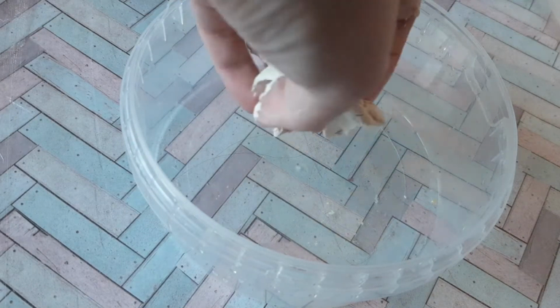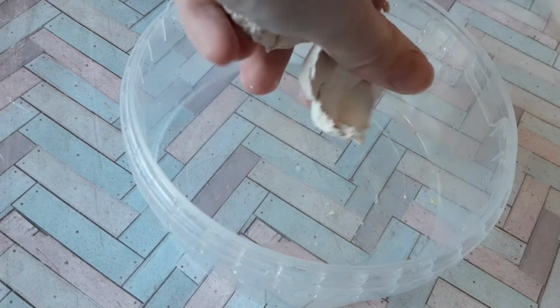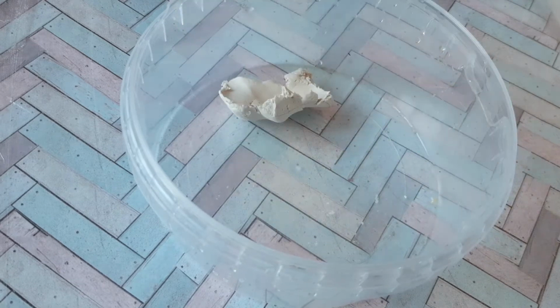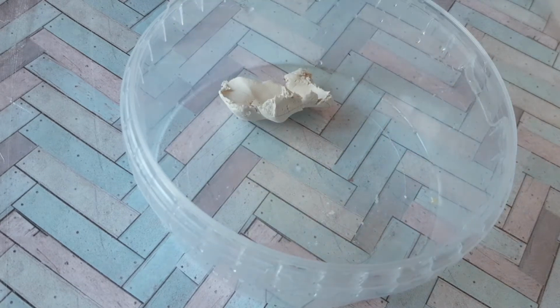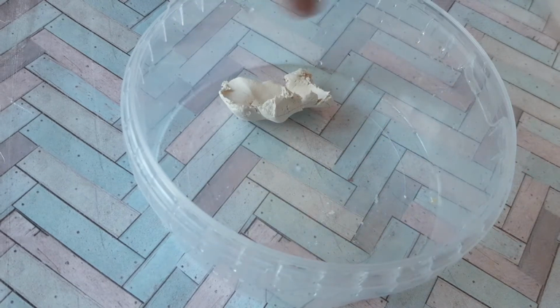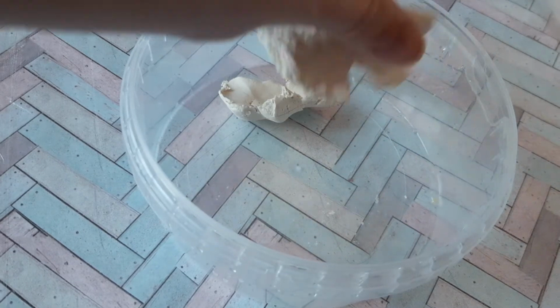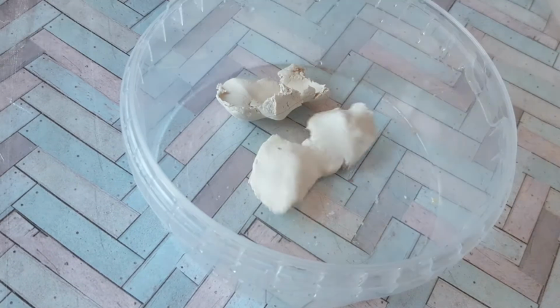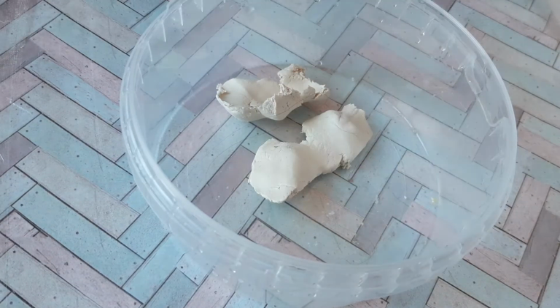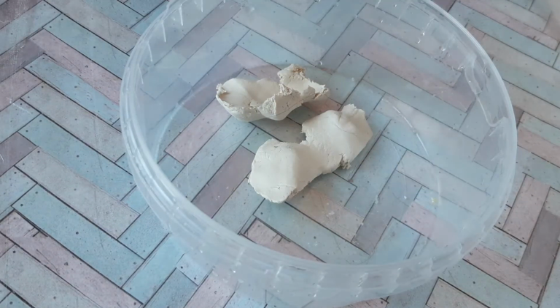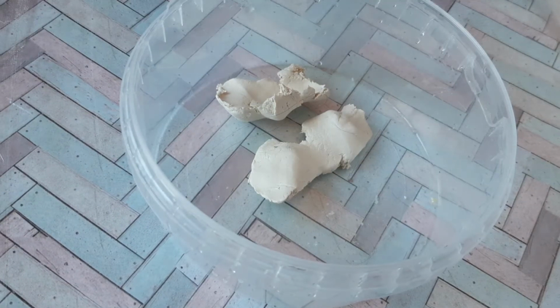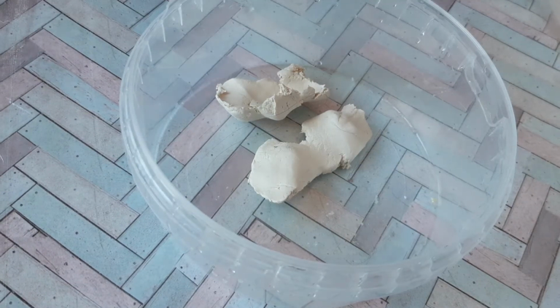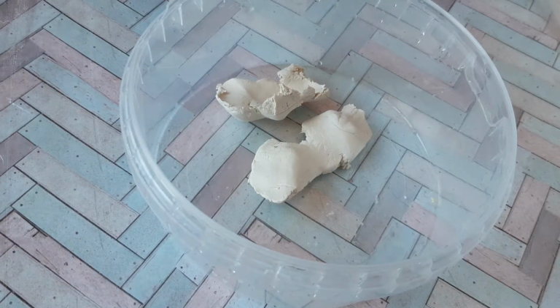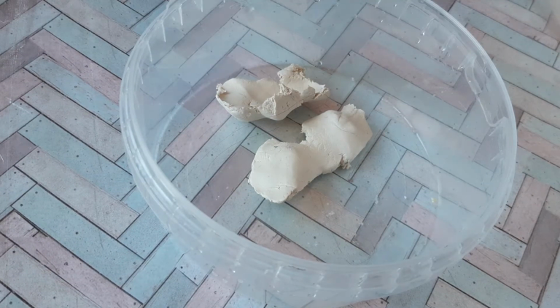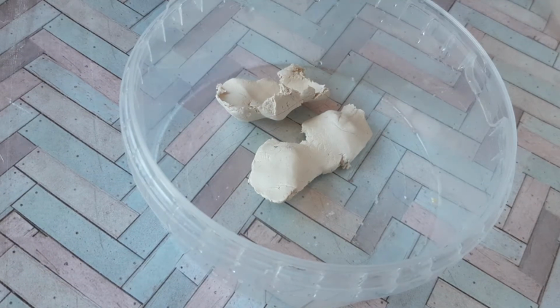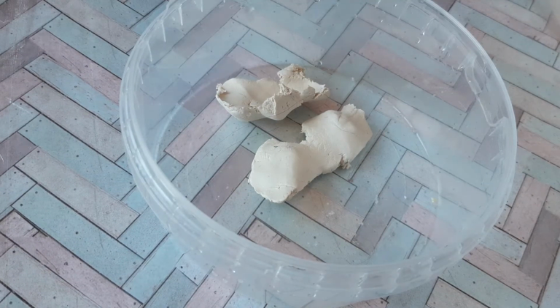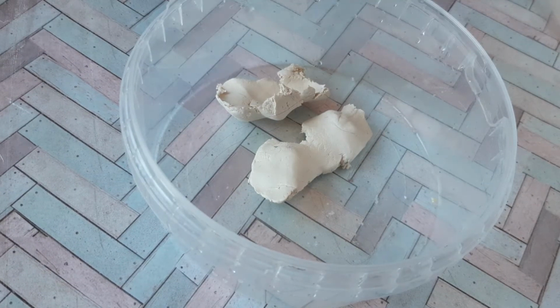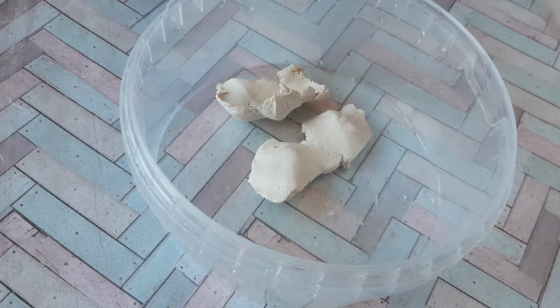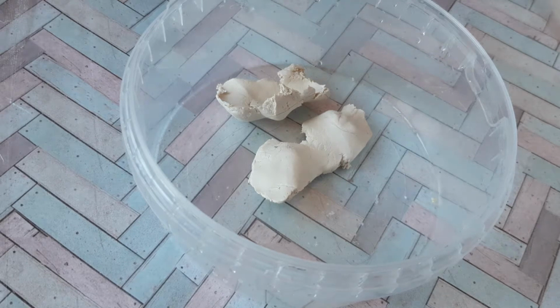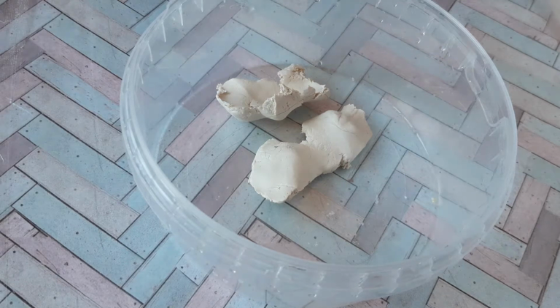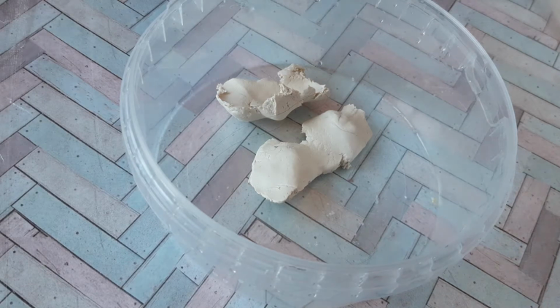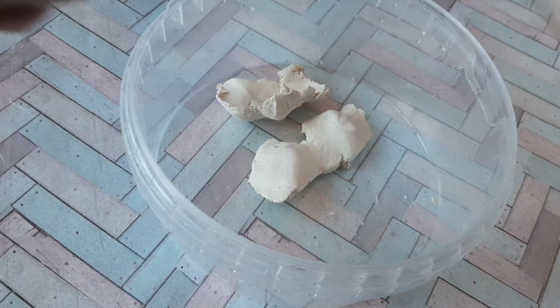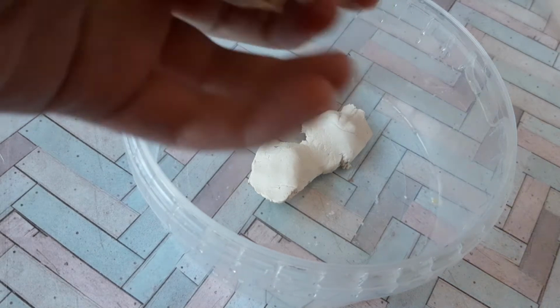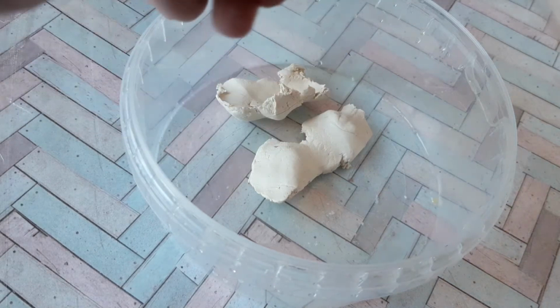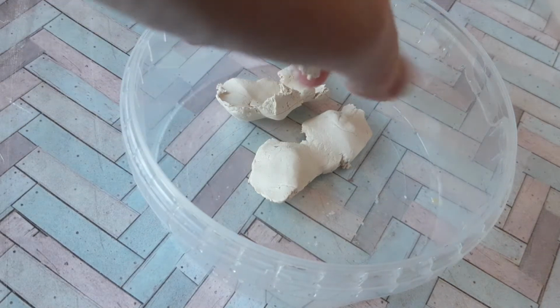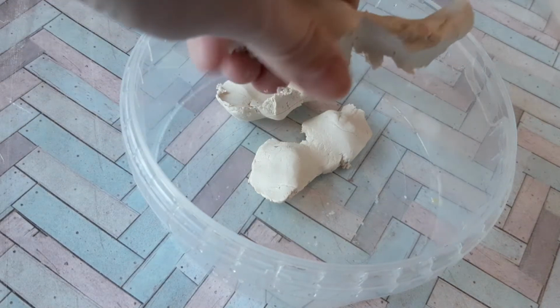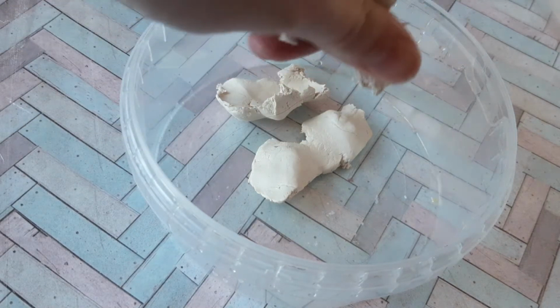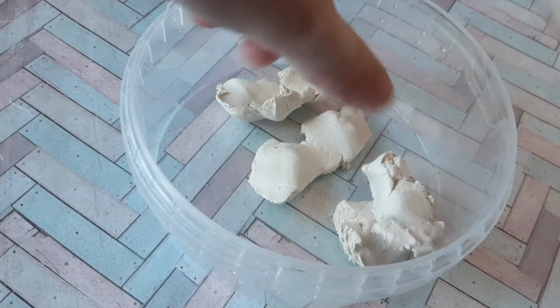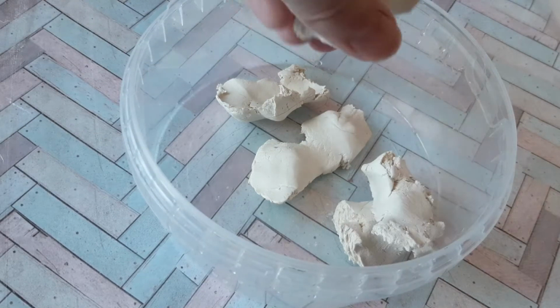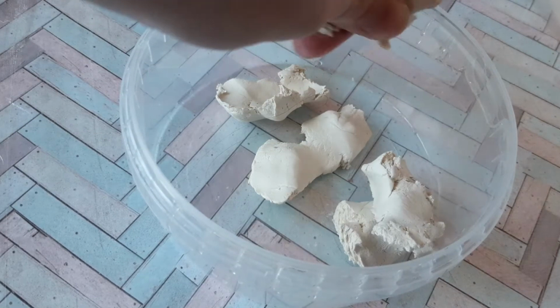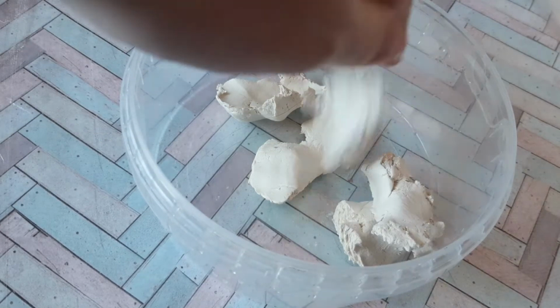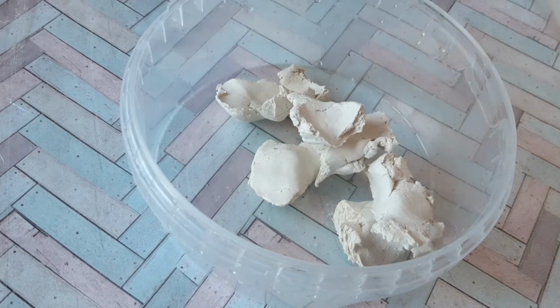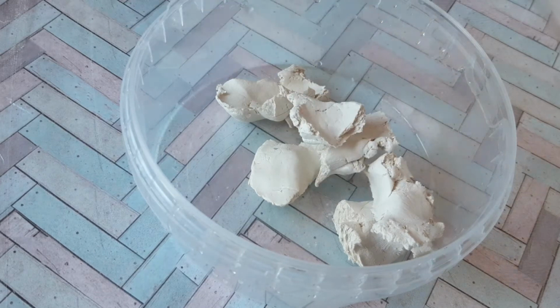Firstly, you need to choose a material to work with. In my case, it's air dry clay. I mixed it with some water and PVA glue so it would be stronger.